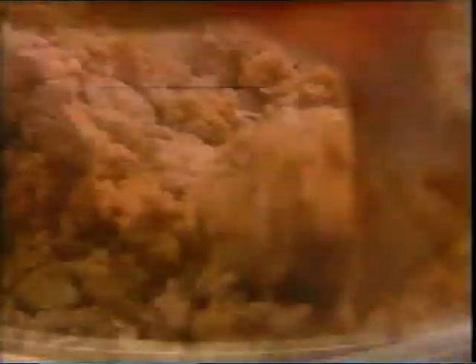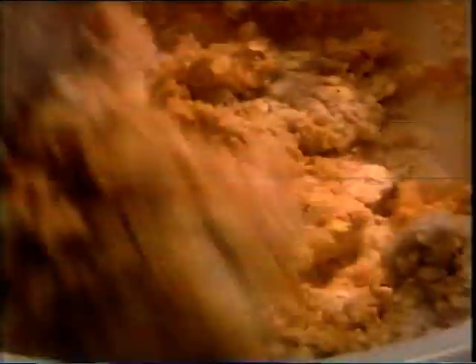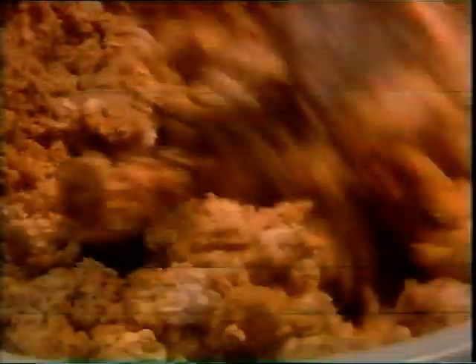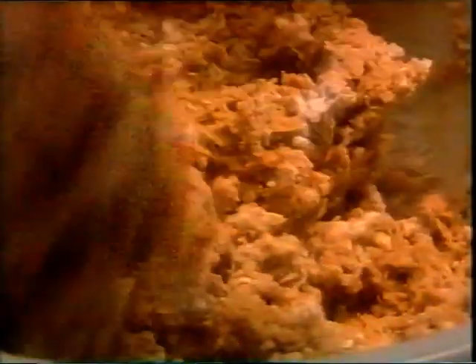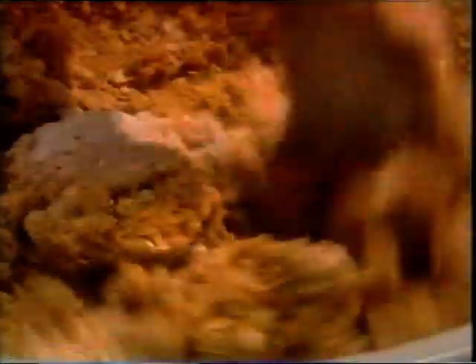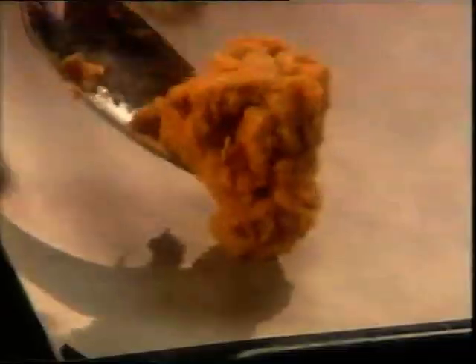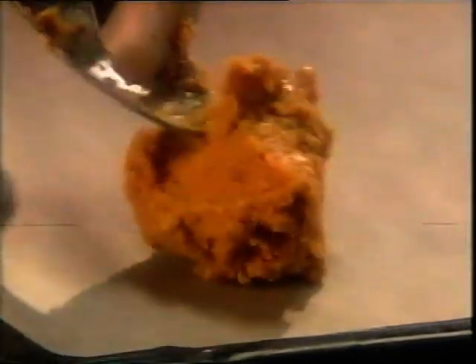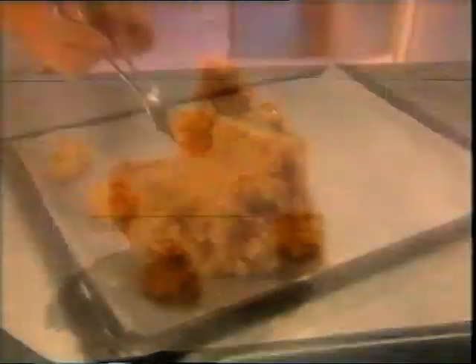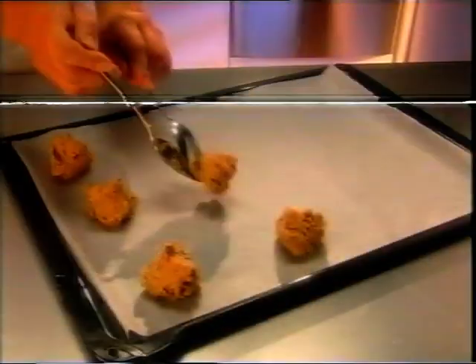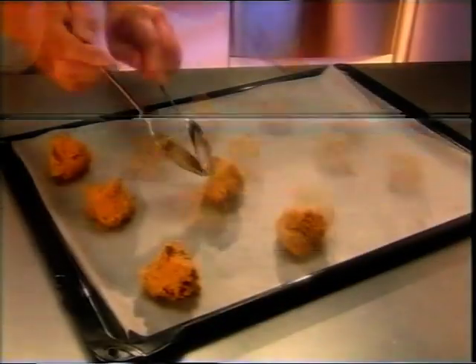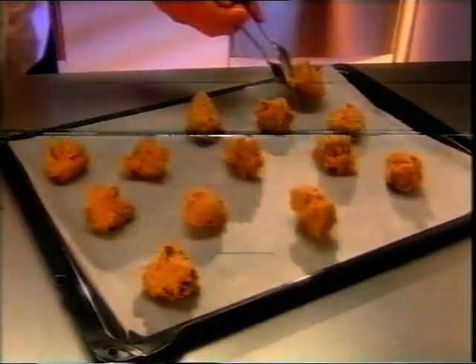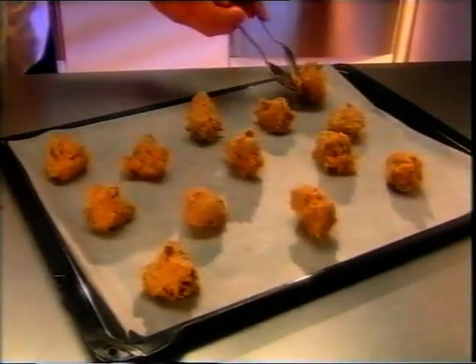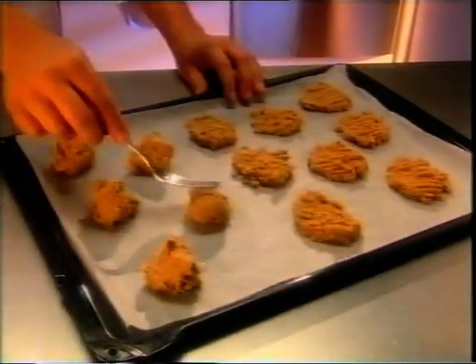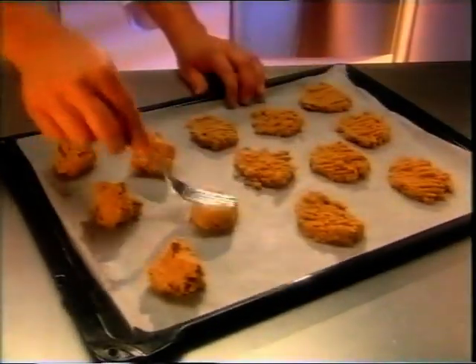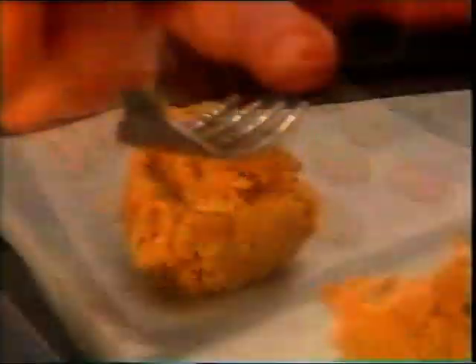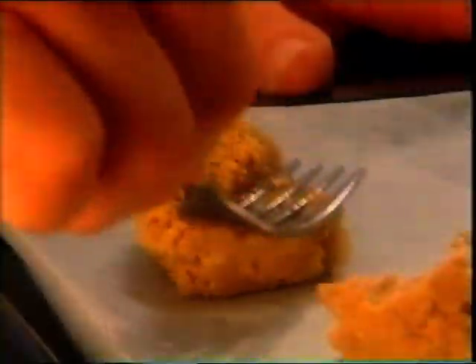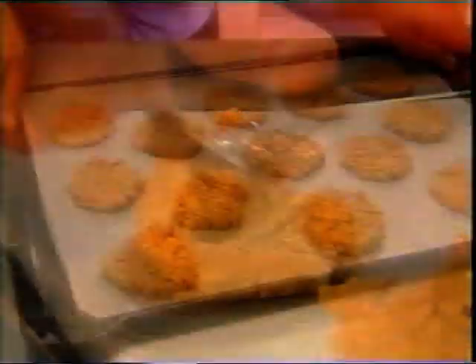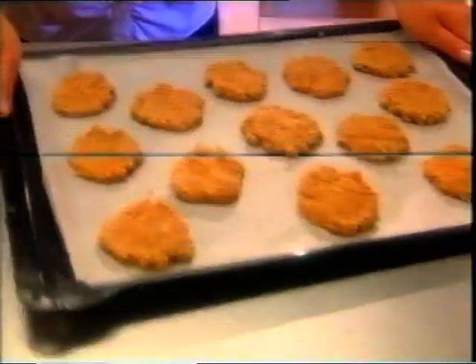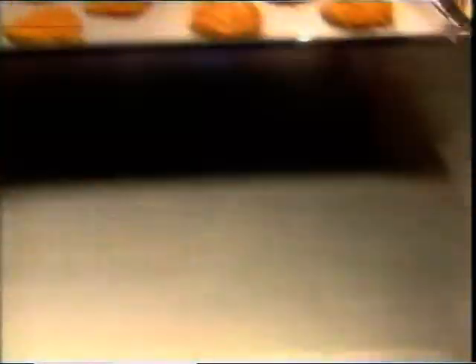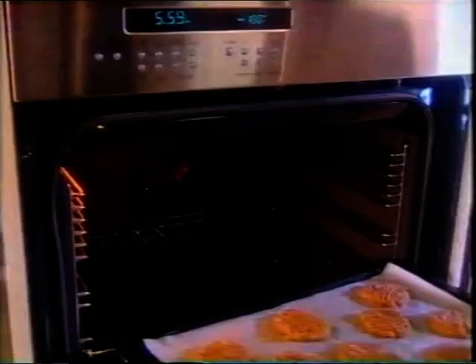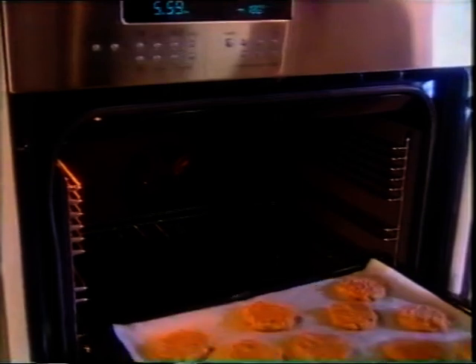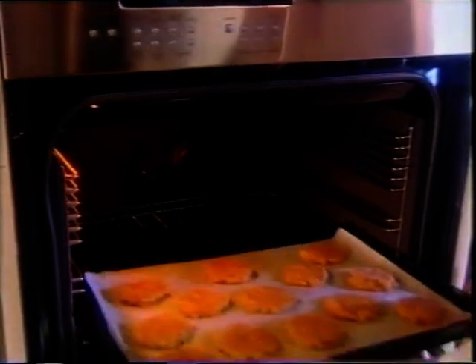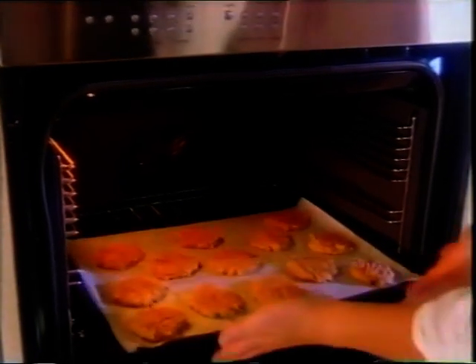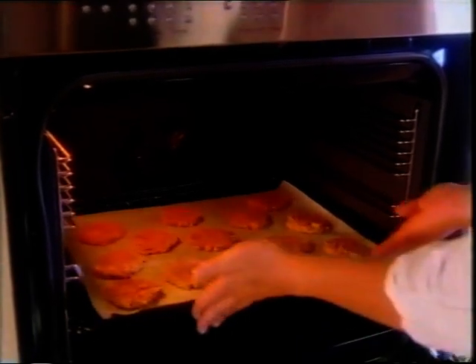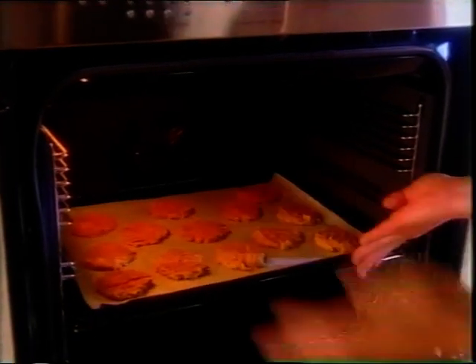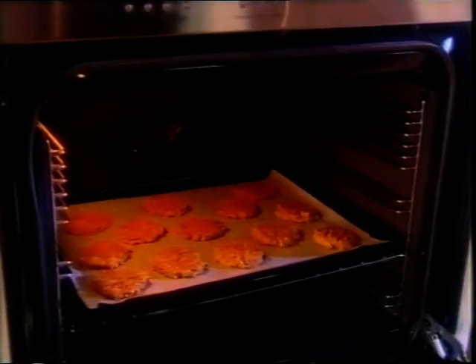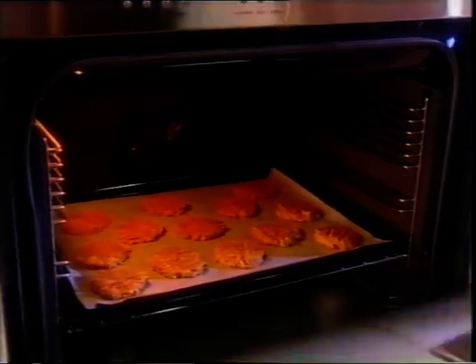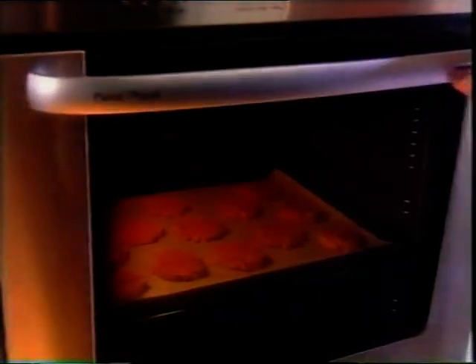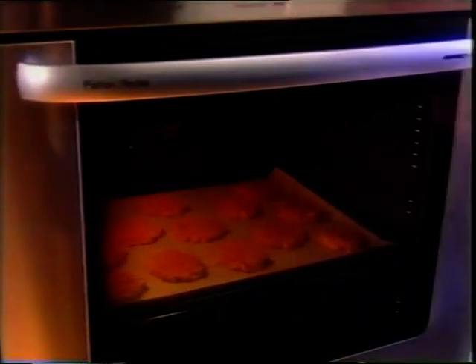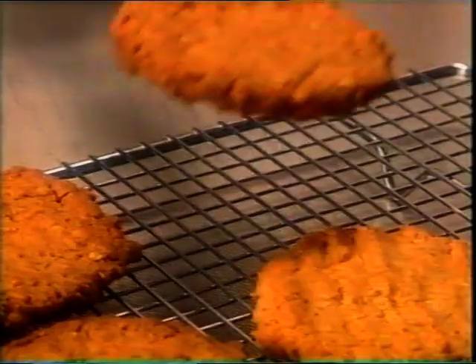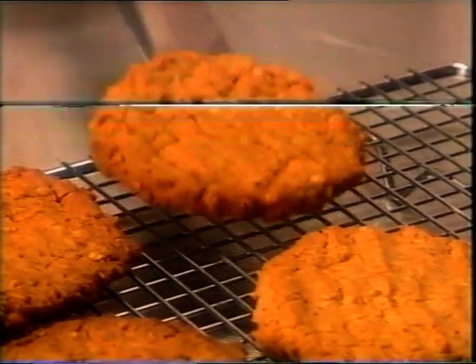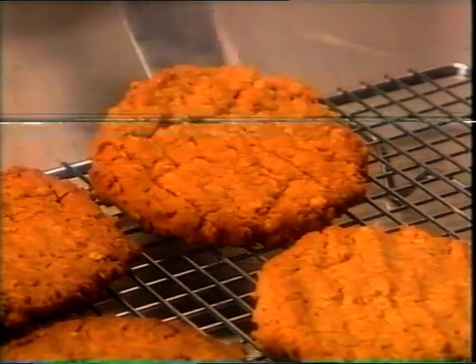Place large spoonfuls onto a baking paper lined tray and press with a fork. Bake at 180 degrees Celsius for 12 to 15 minutes until lightly browned. Cool on a rack.